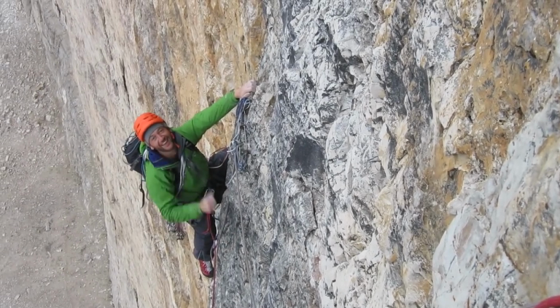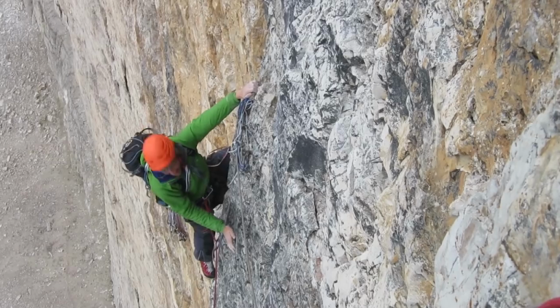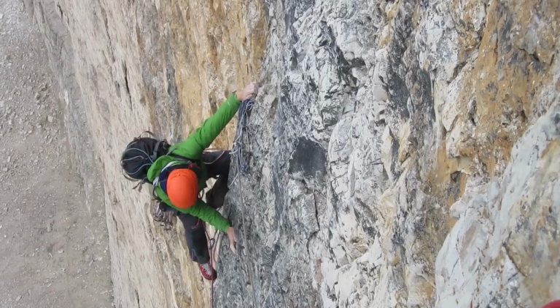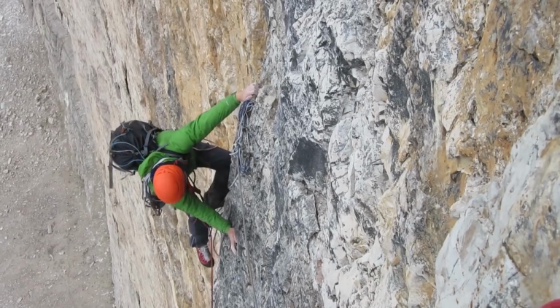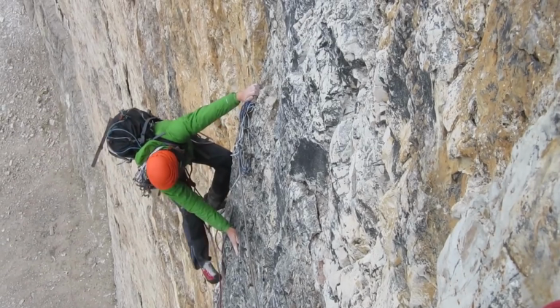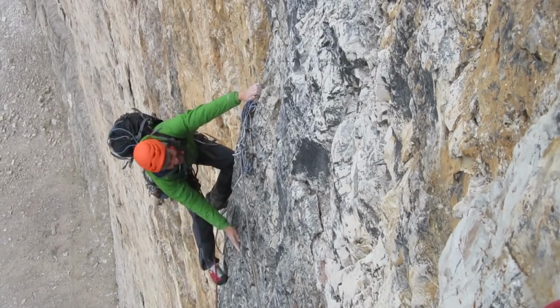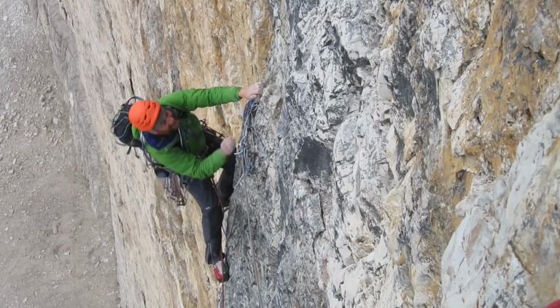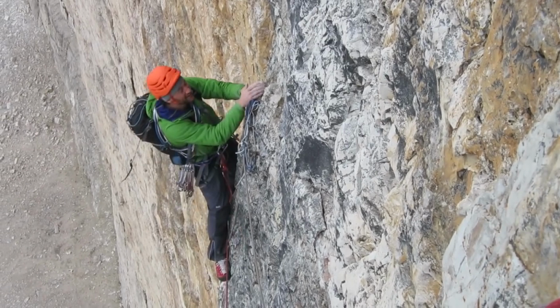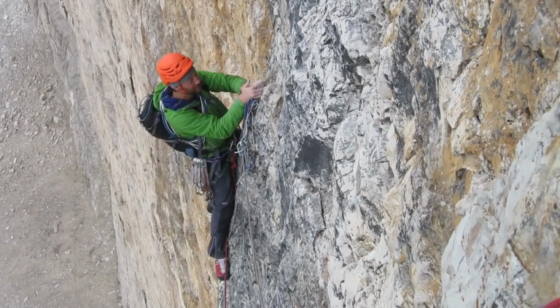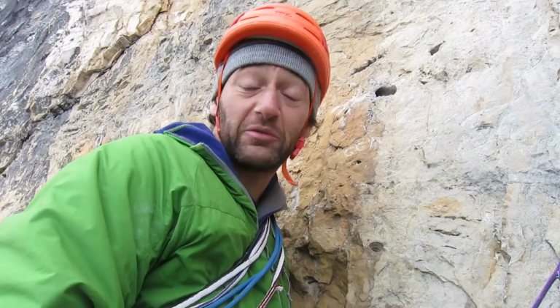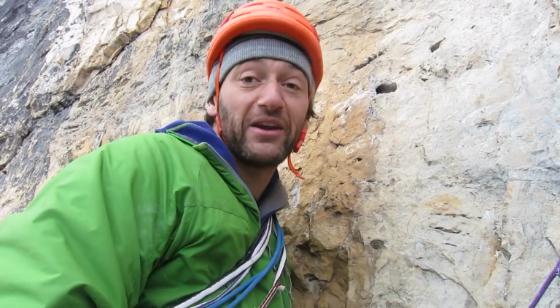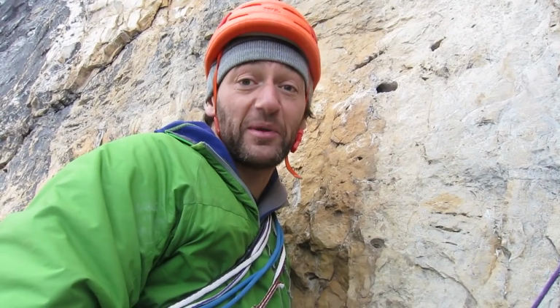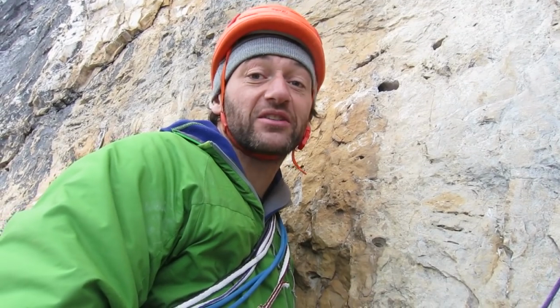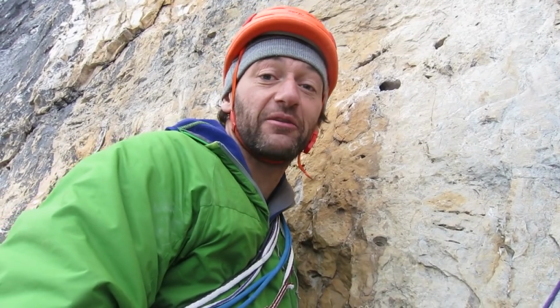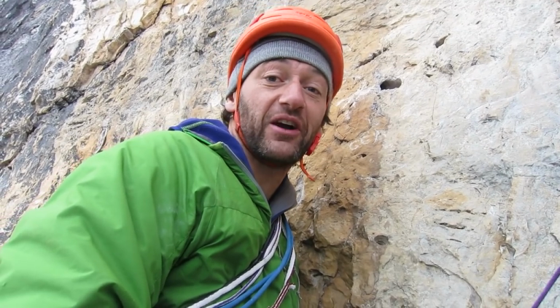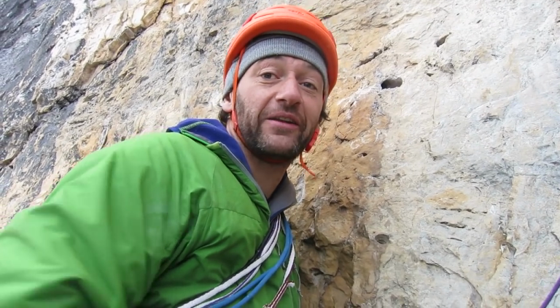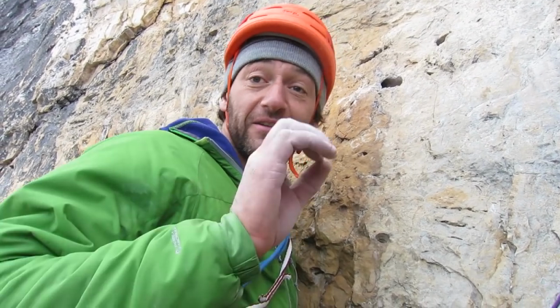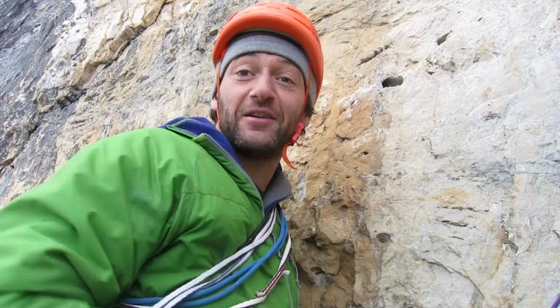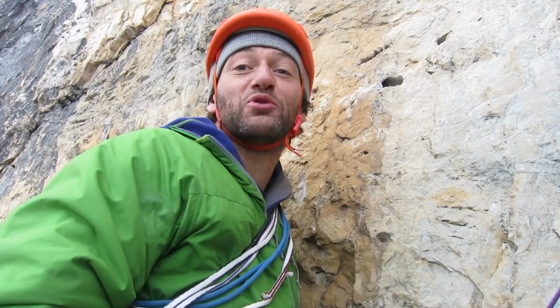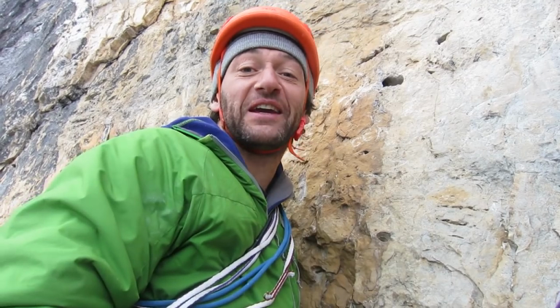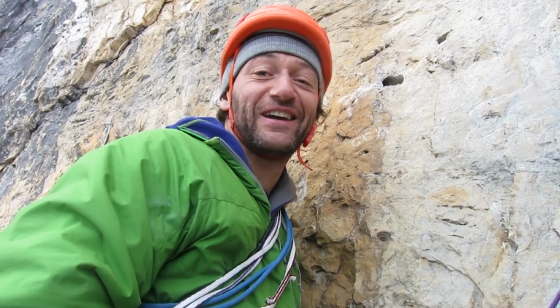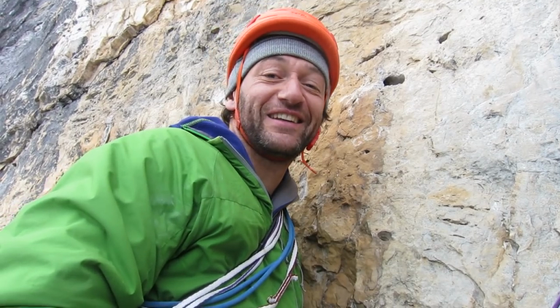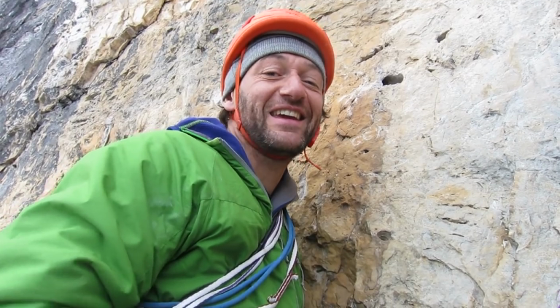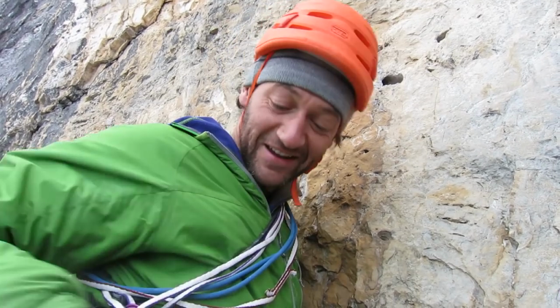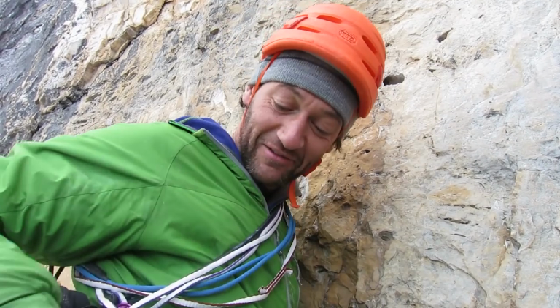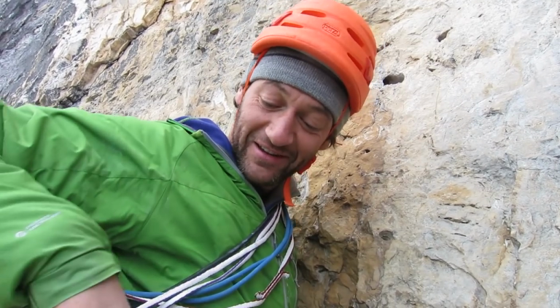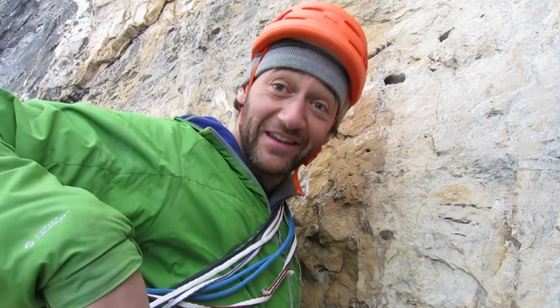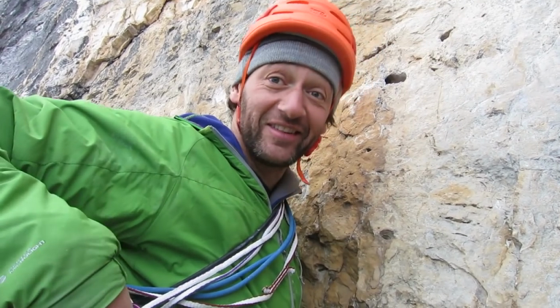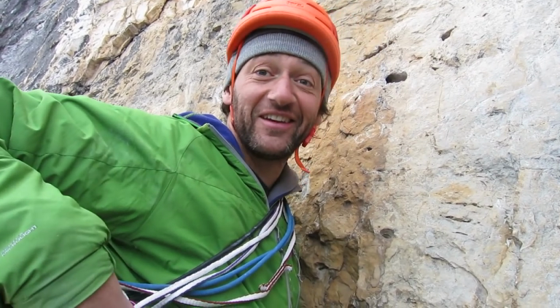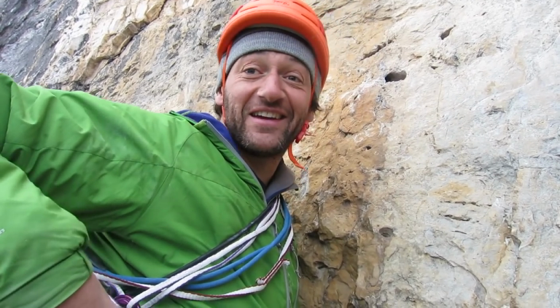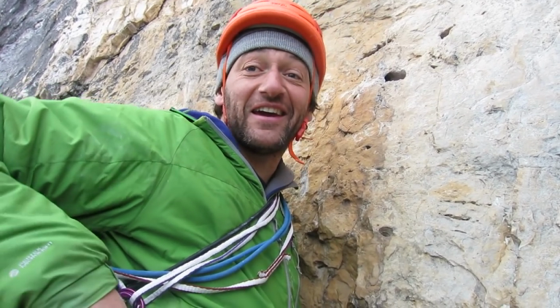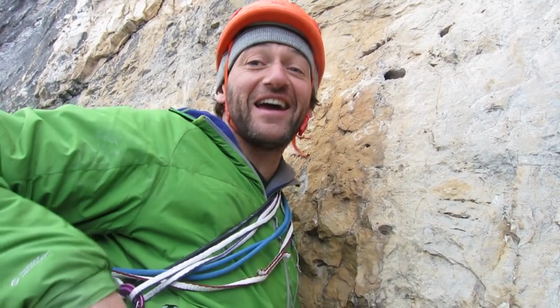We've just finished all of the hard climbing — that was the main crux pitch actually, which he led beautifully. It's hard. Yeah, it is hard.